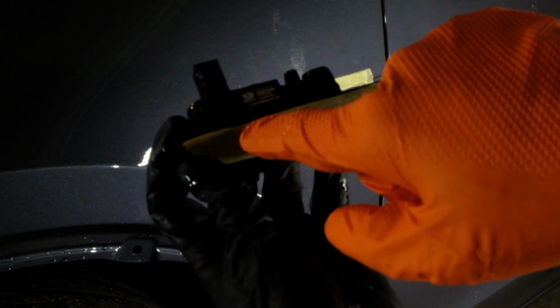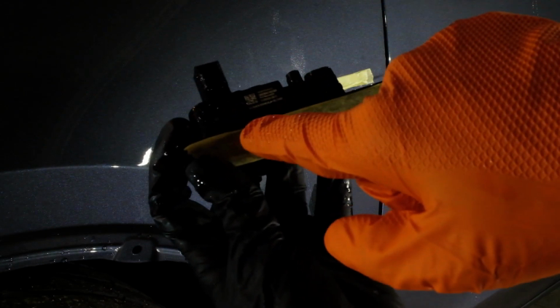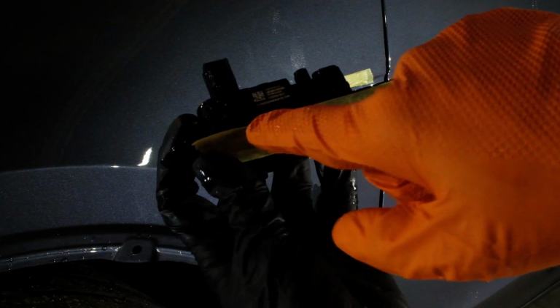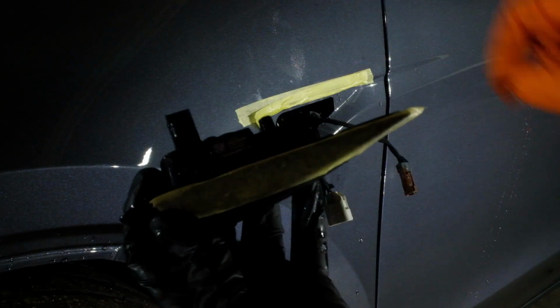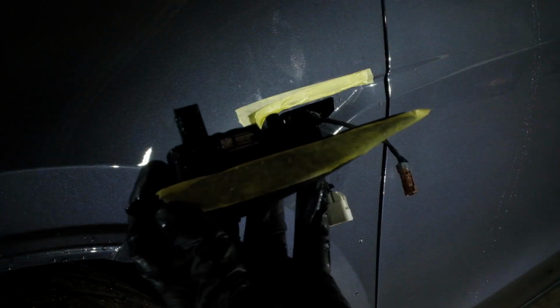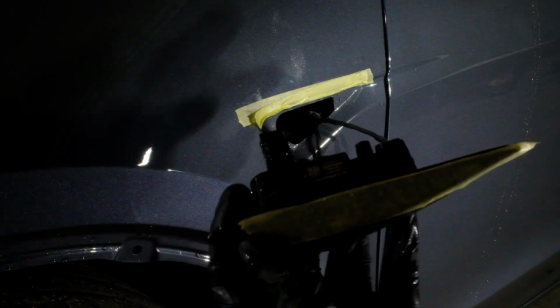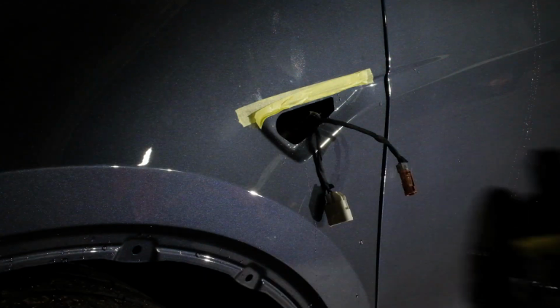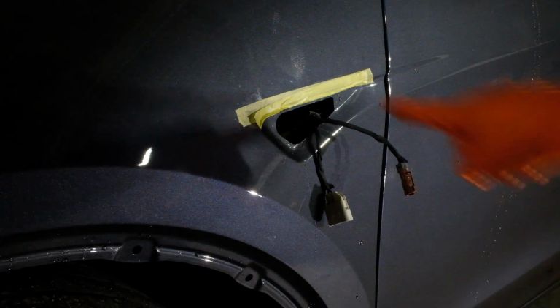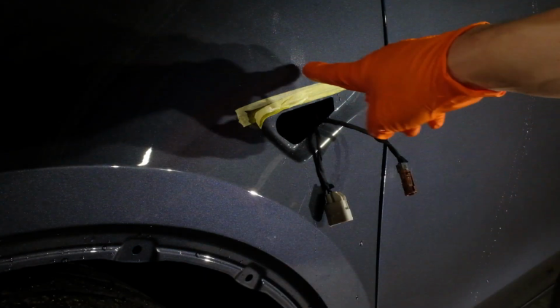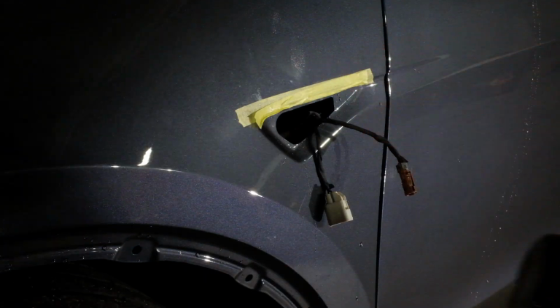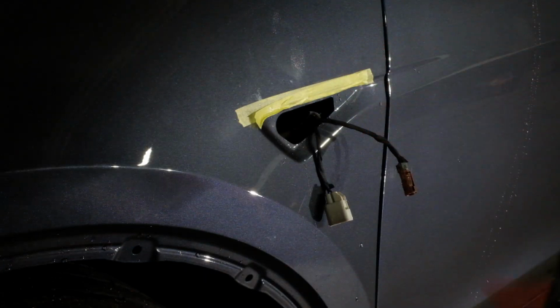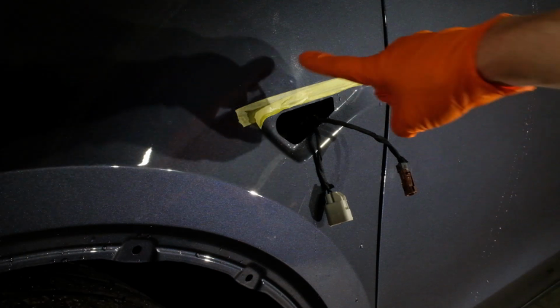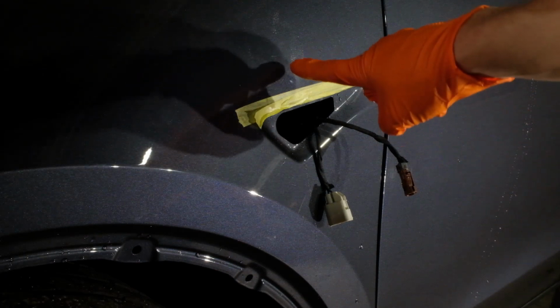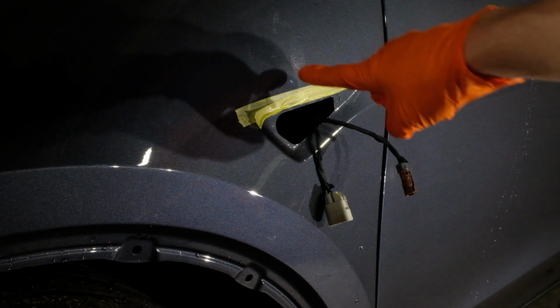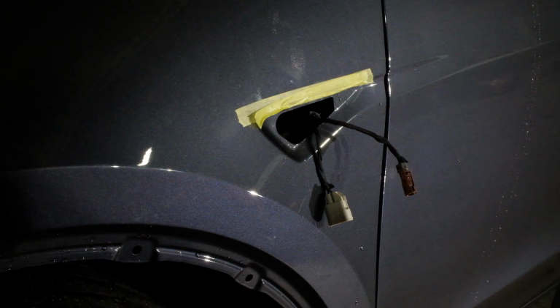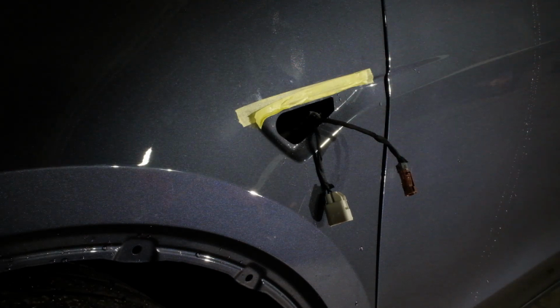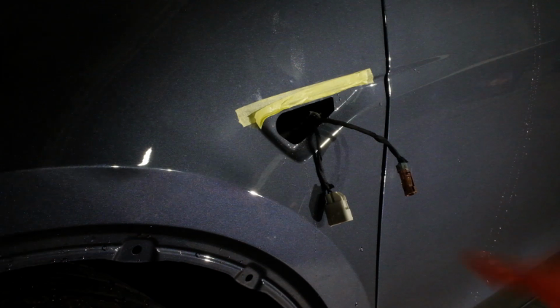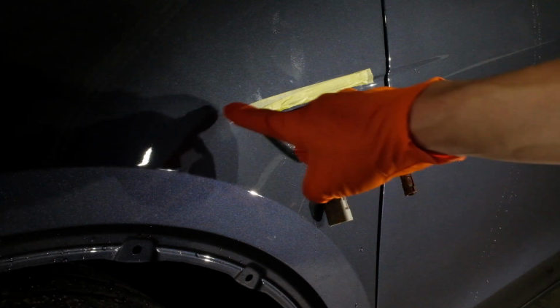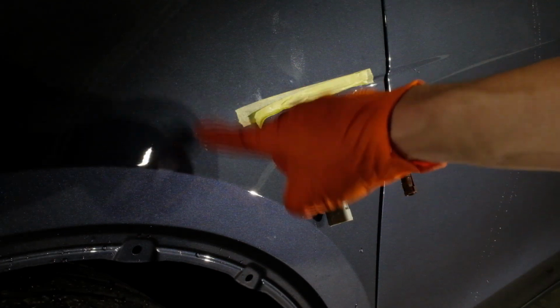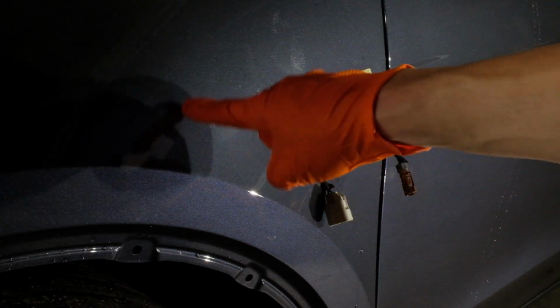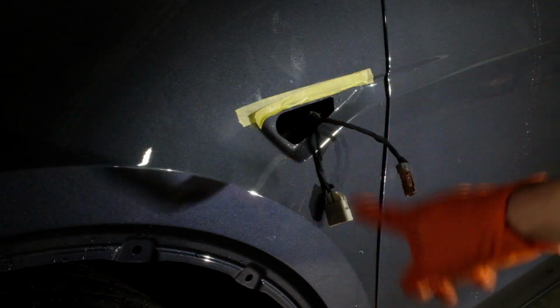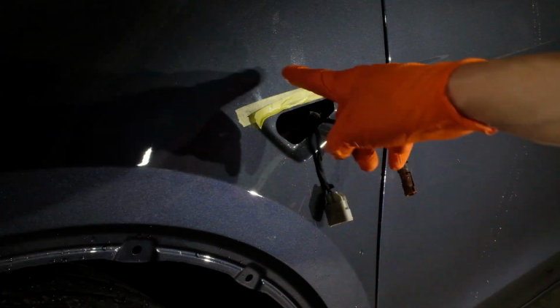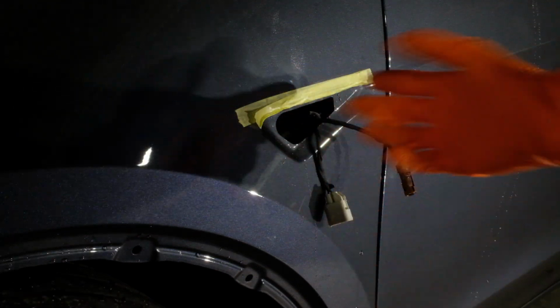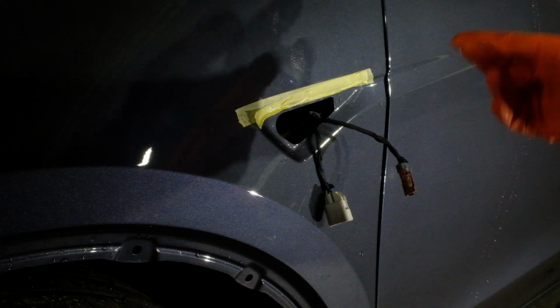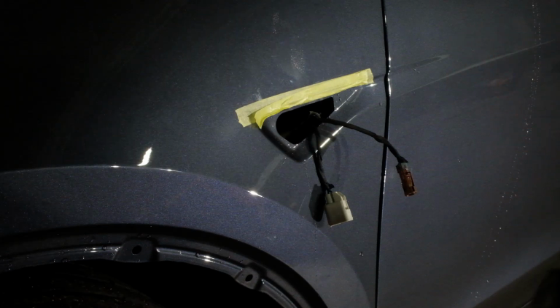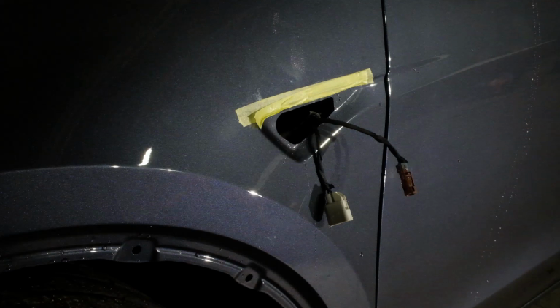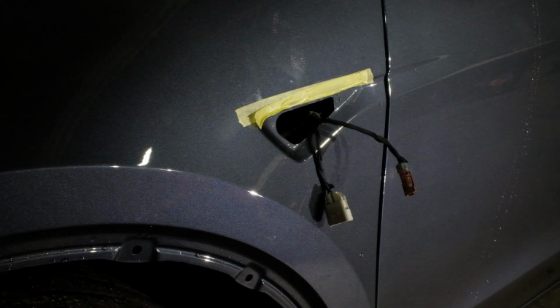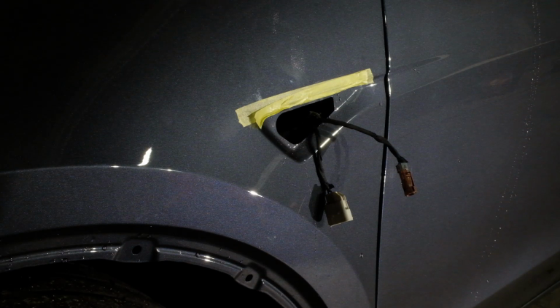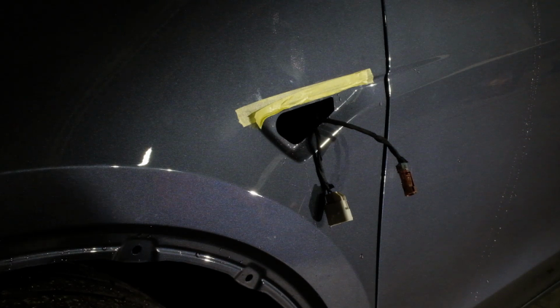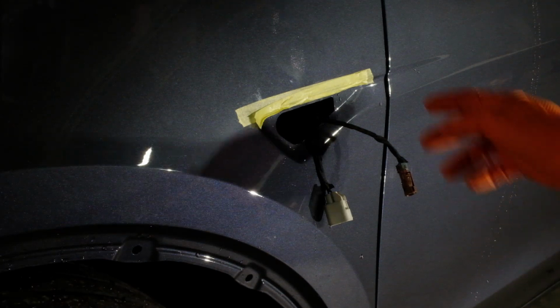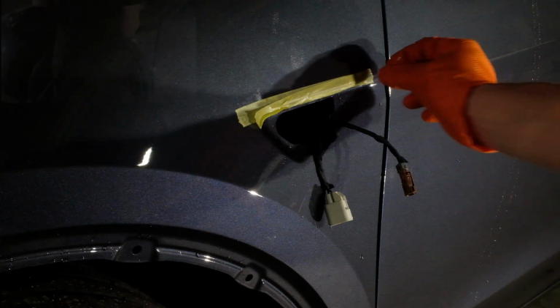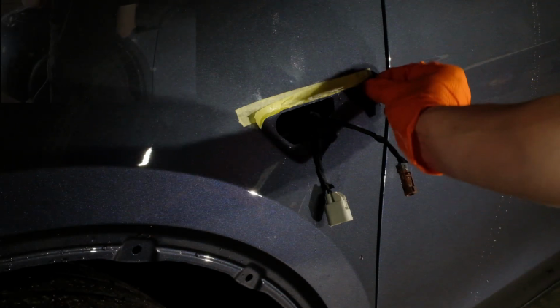The reason why we tape it is that when we press it down, we're pressing tape and not pressing the paint, so you don't harm the paint. And like you can see, there's already sanding marks right there, pigtails right here — so this allows us to get a much more thorough polish as well.